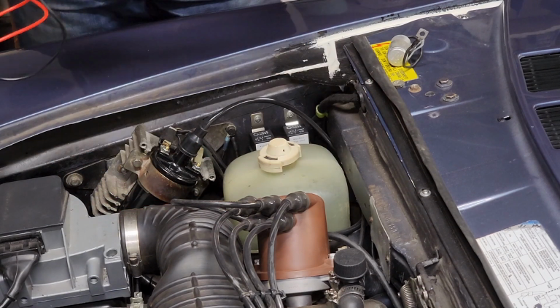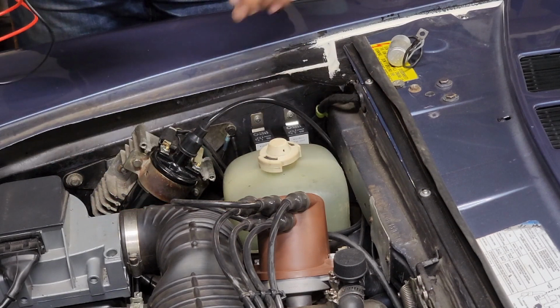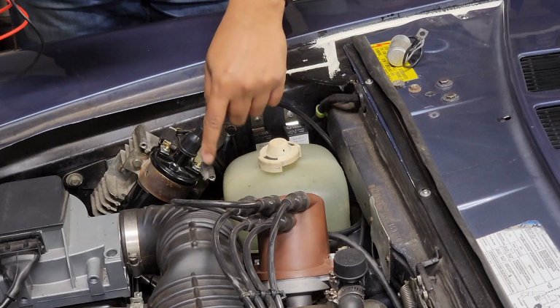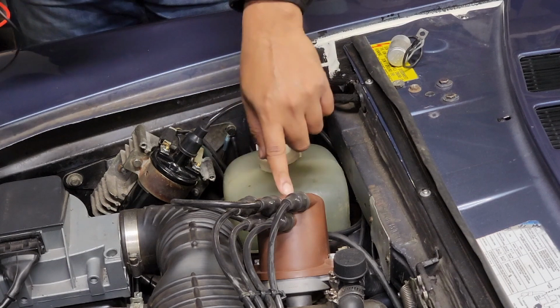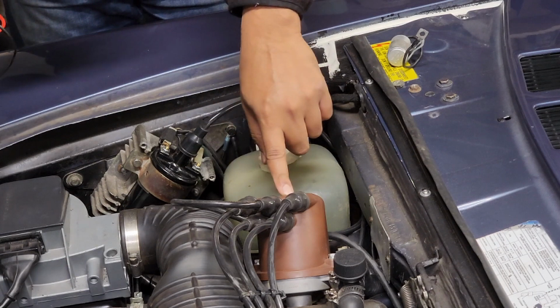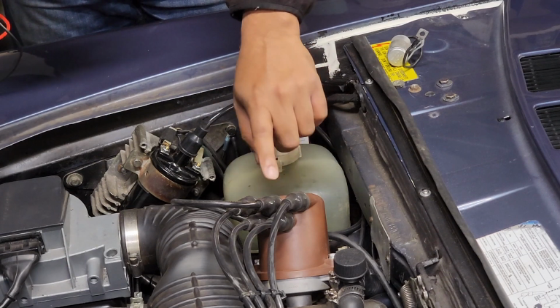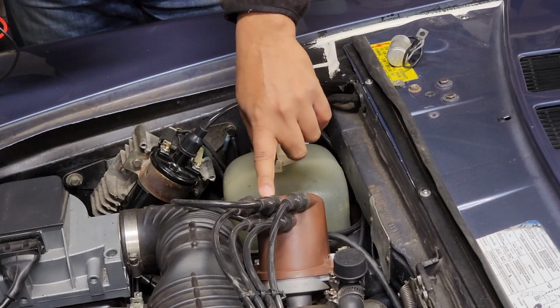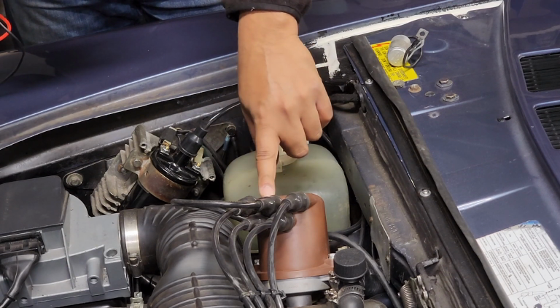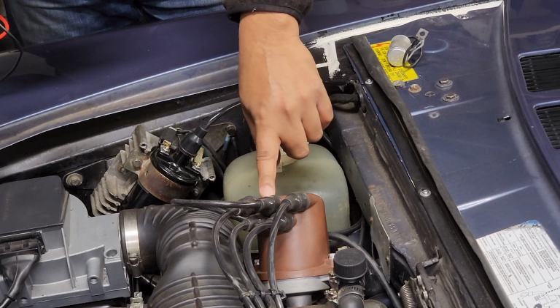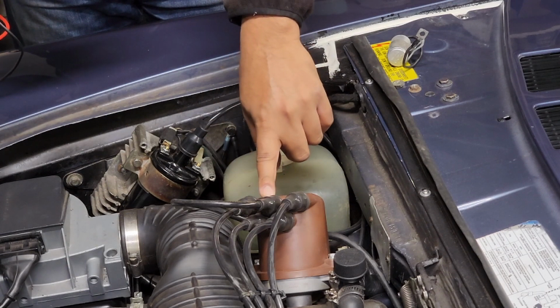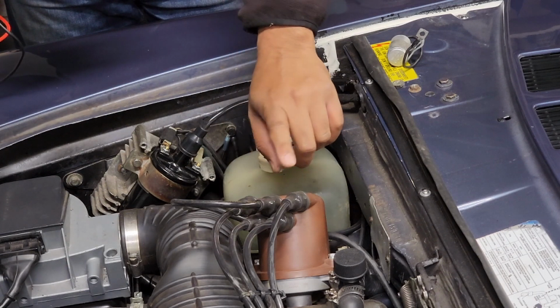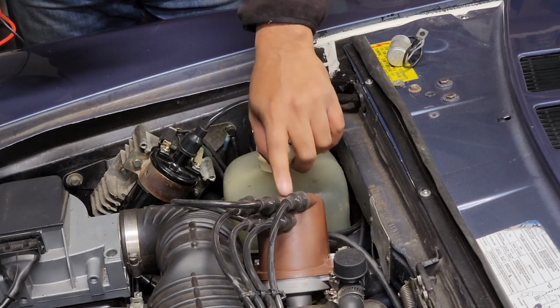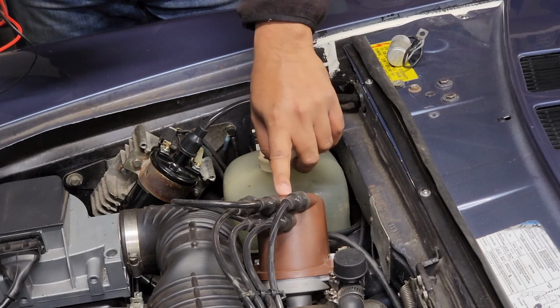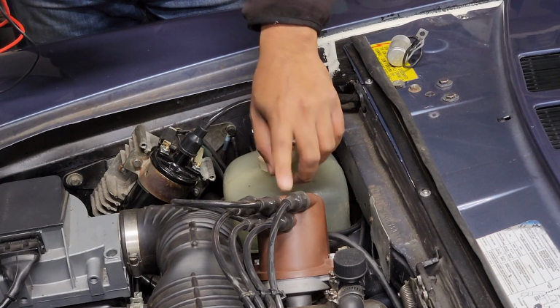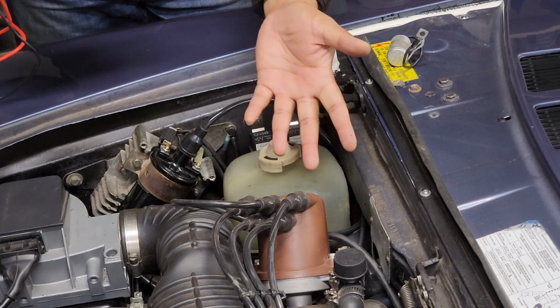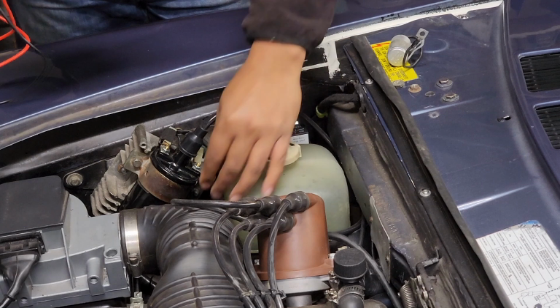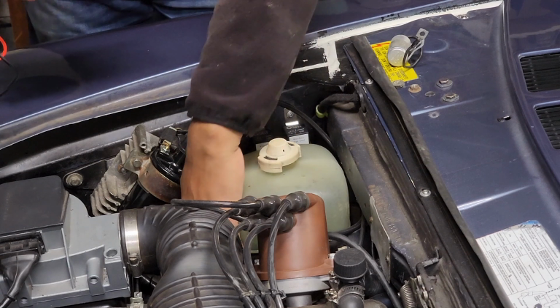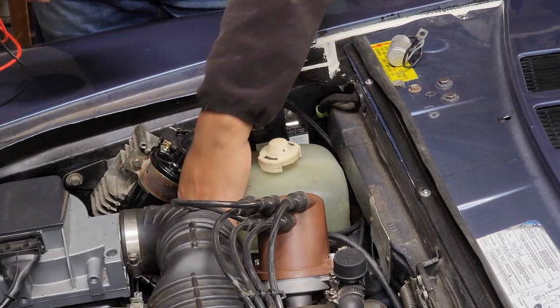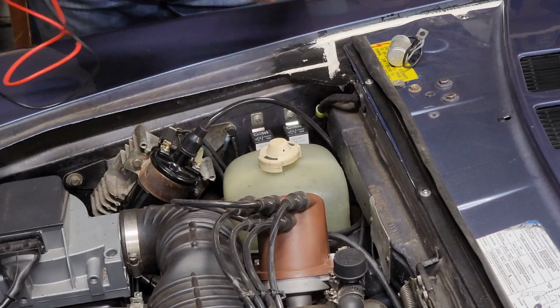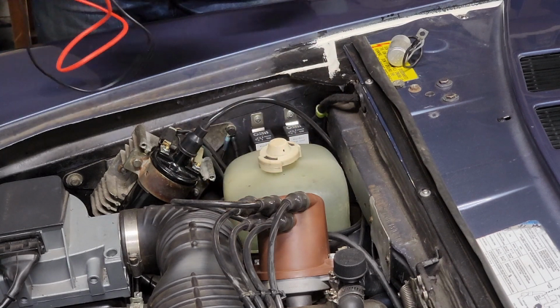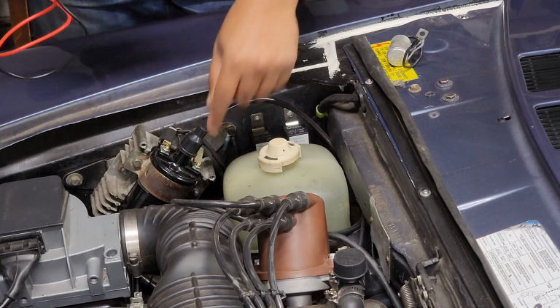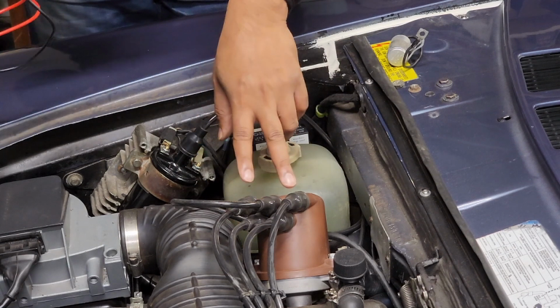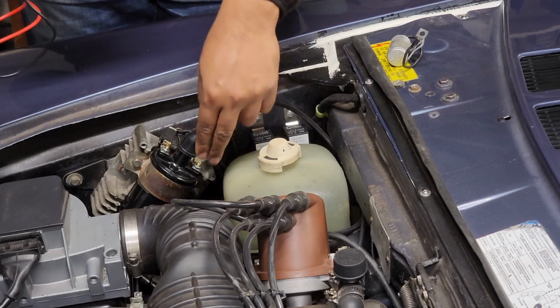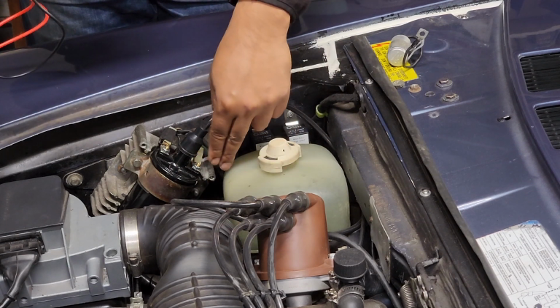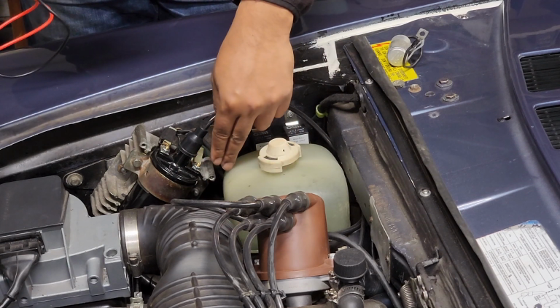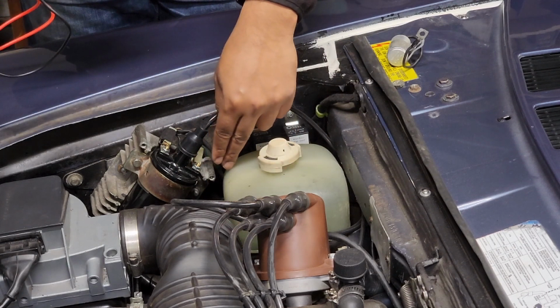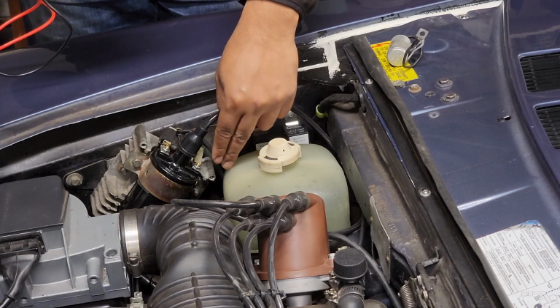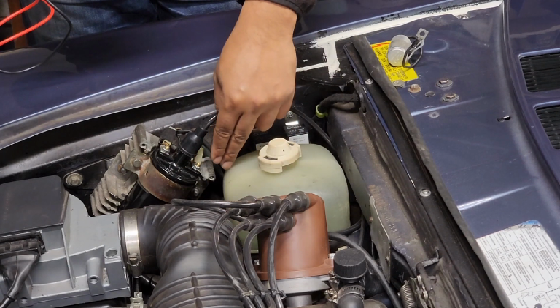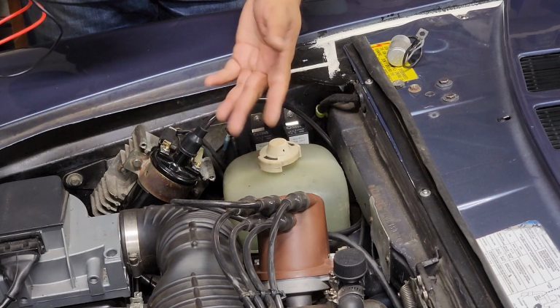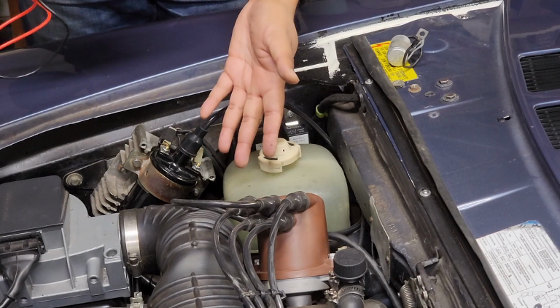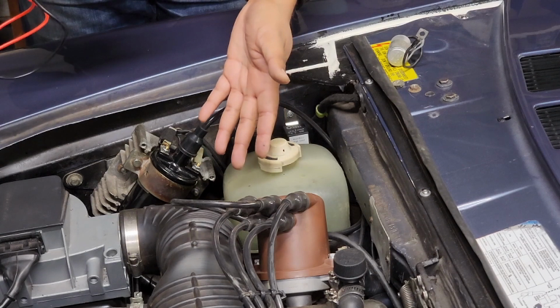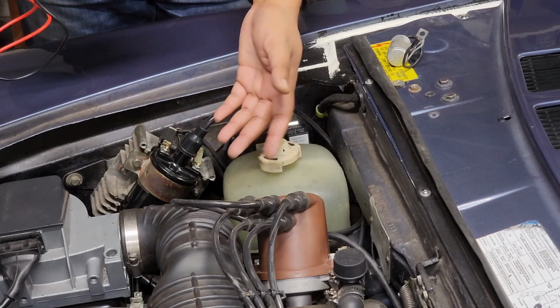I'll give some tips on how to check the internal coil's magnetic pickup as well. You just take out the line to the magnetic pickup and then you check the resistance.